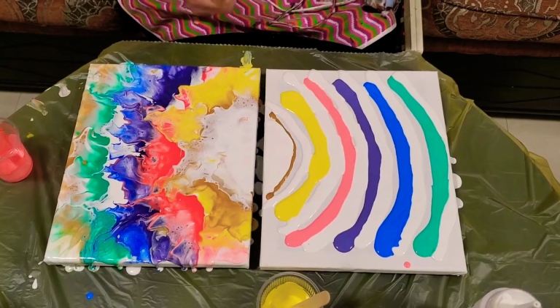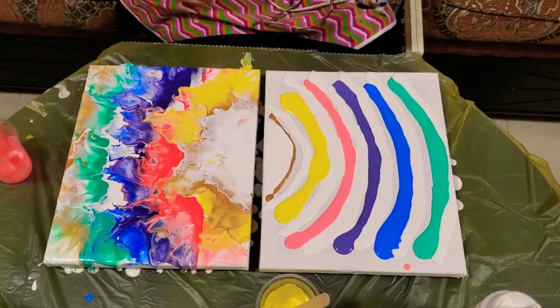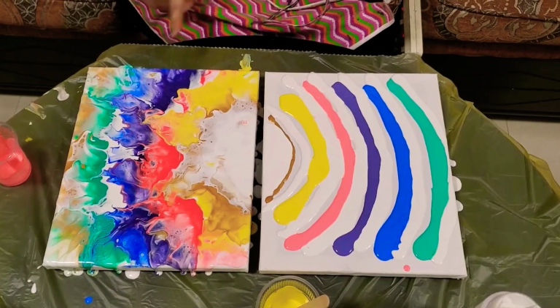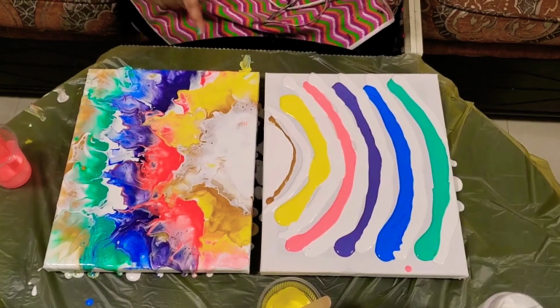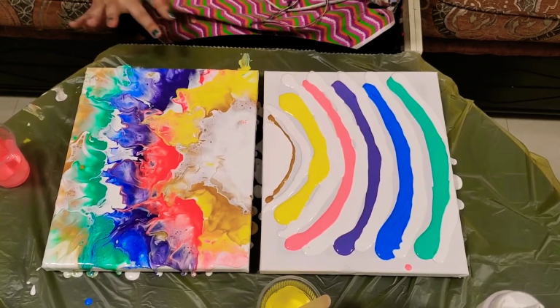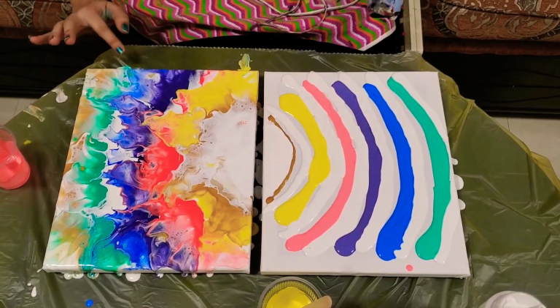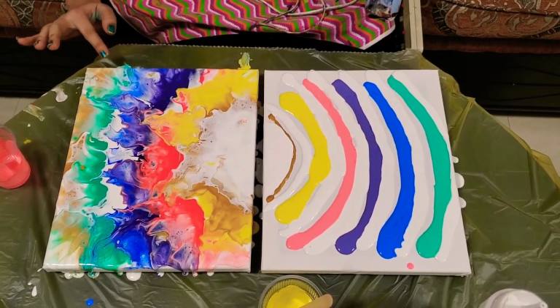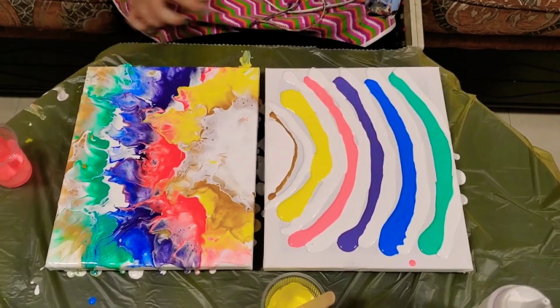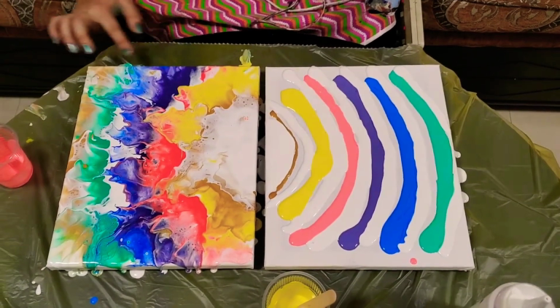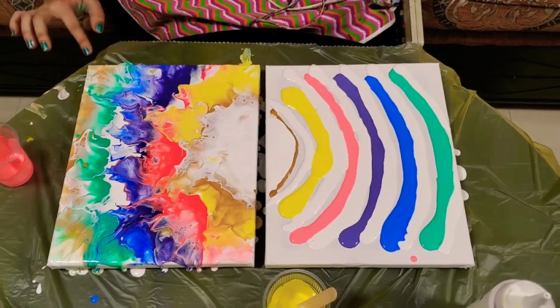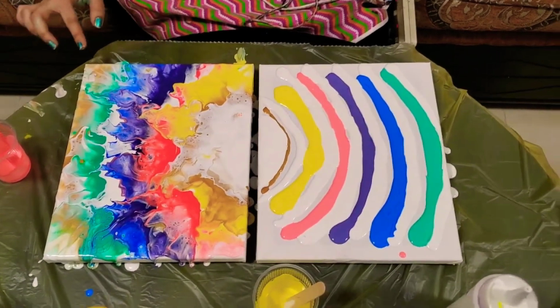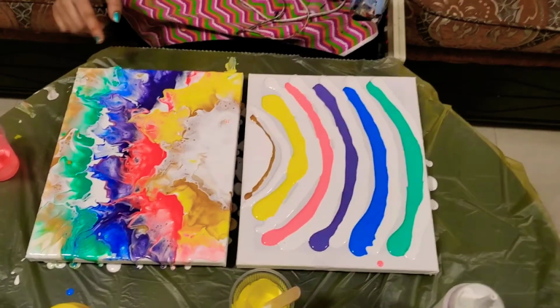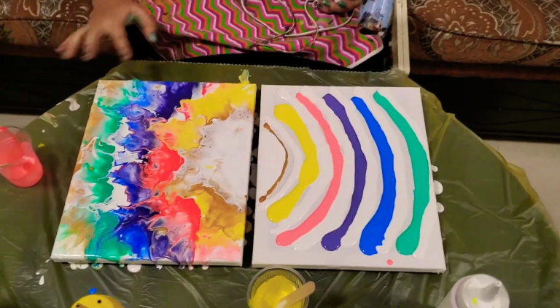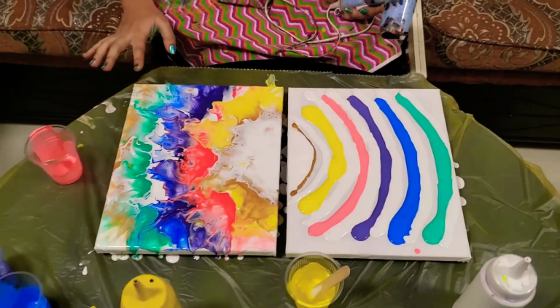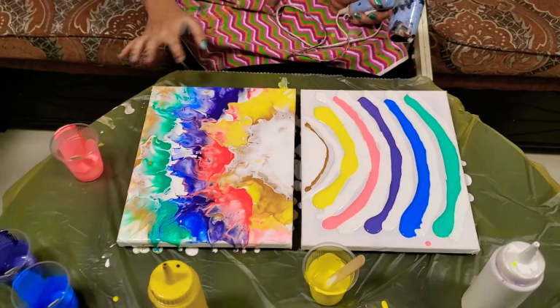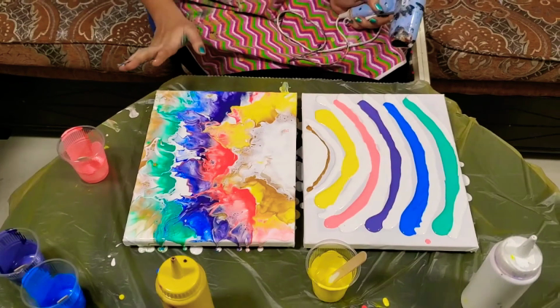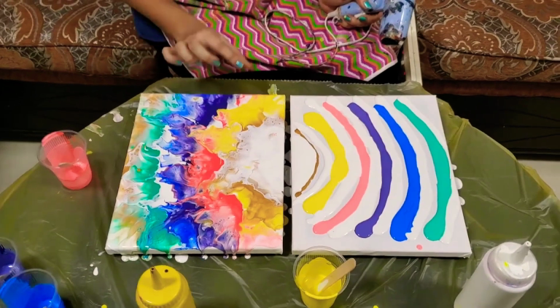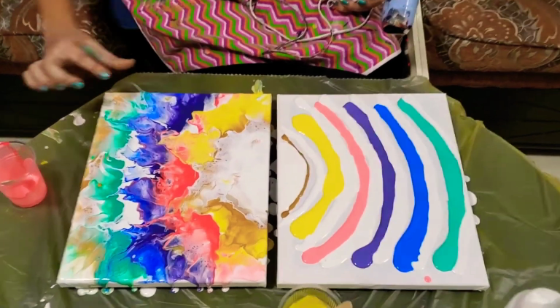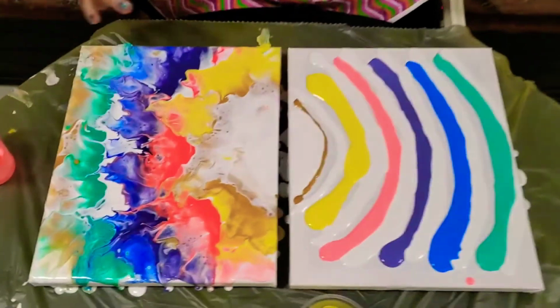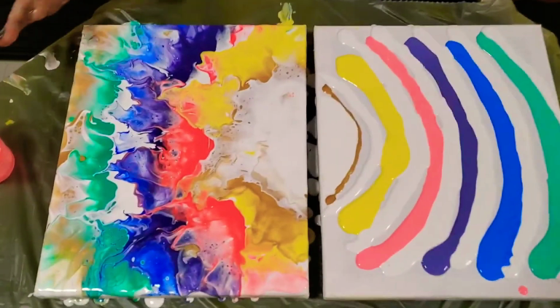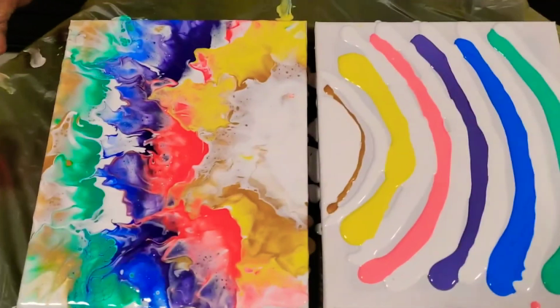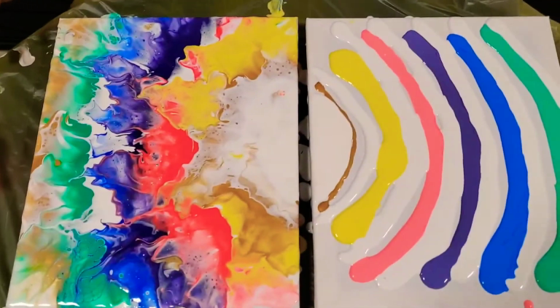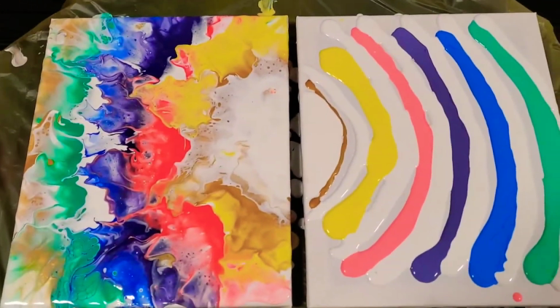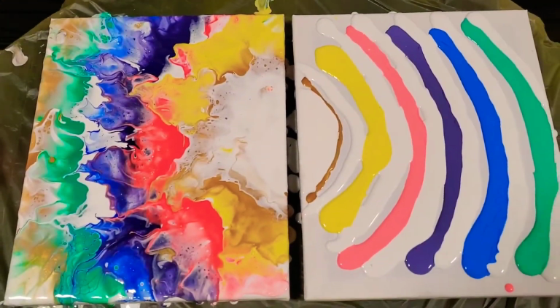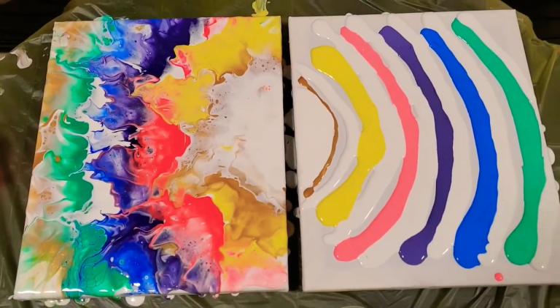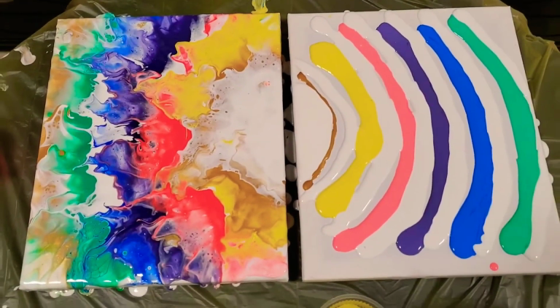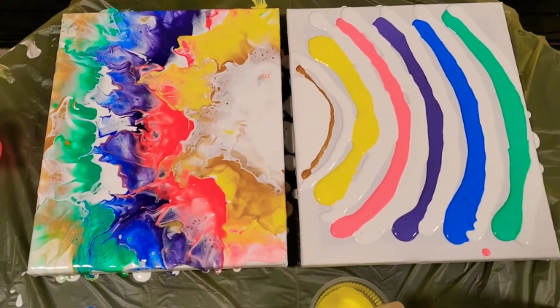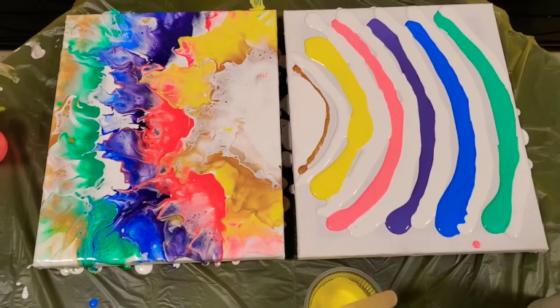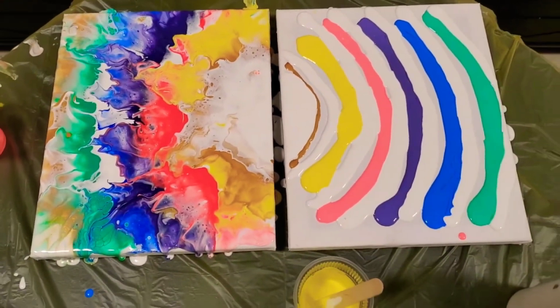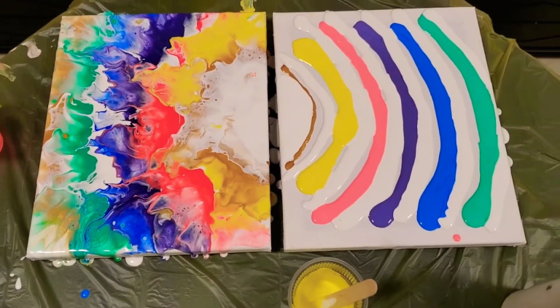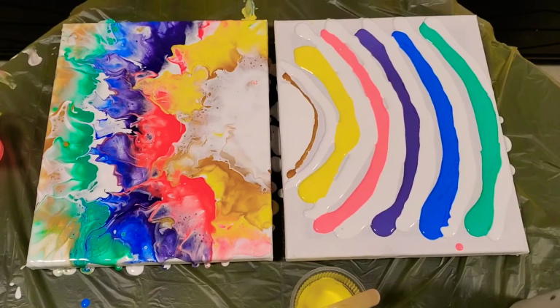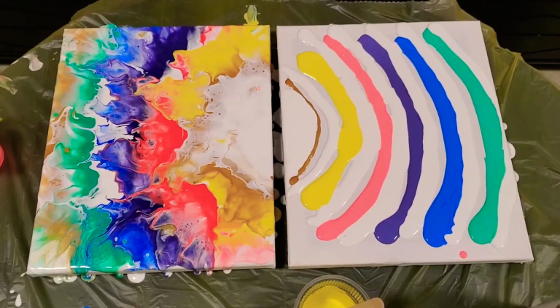I'm kind of happy with this. I really like the gradient of colors going through — it looks beautiful. Each color has its own identity in it, so I like it. I'm not sure how that's going to turn out, so let's watch.